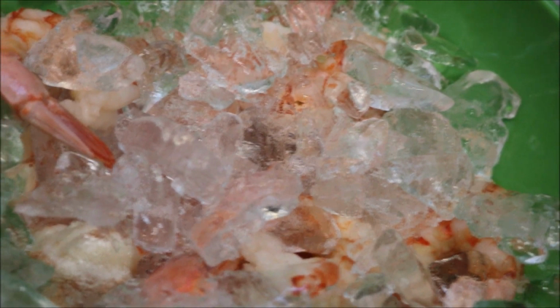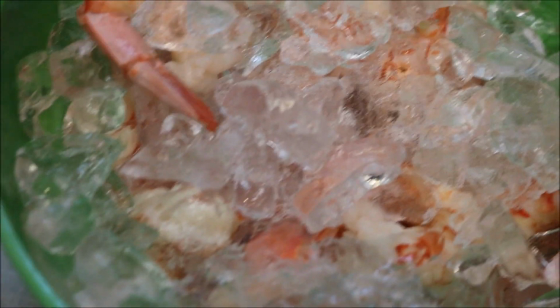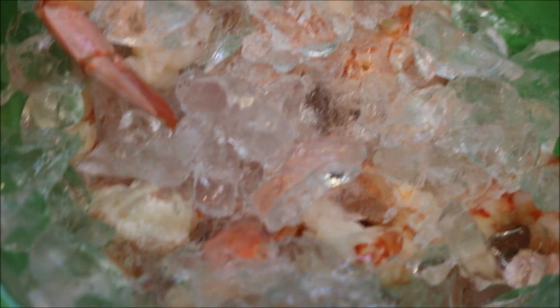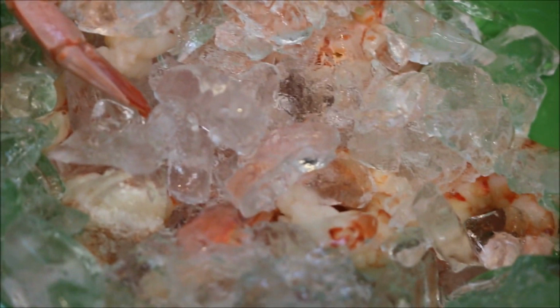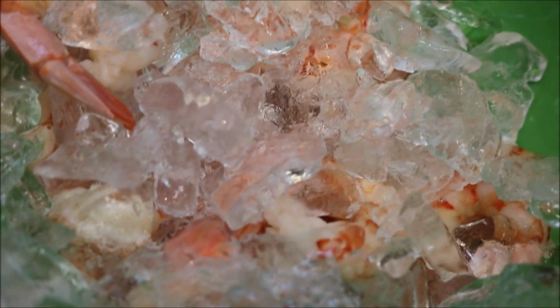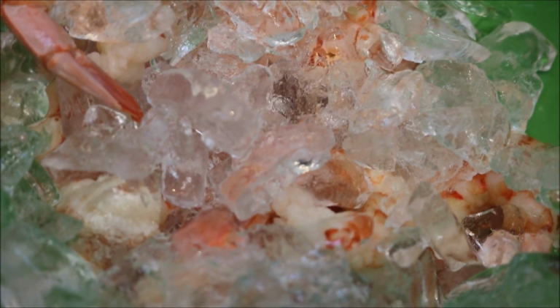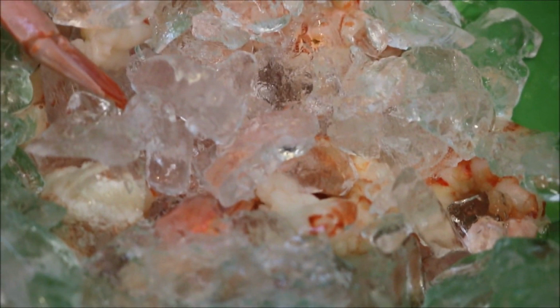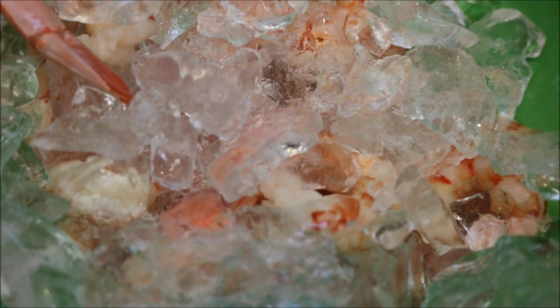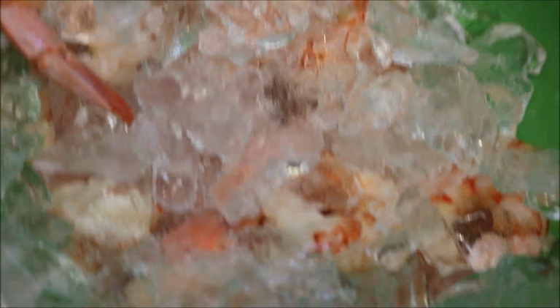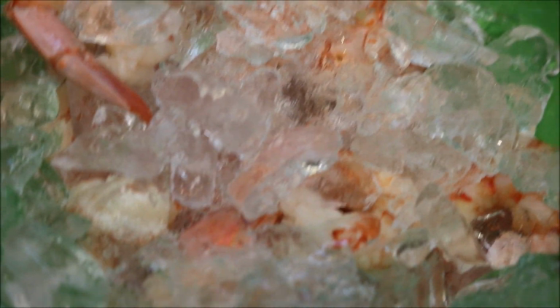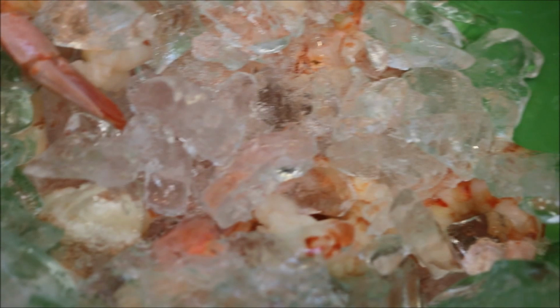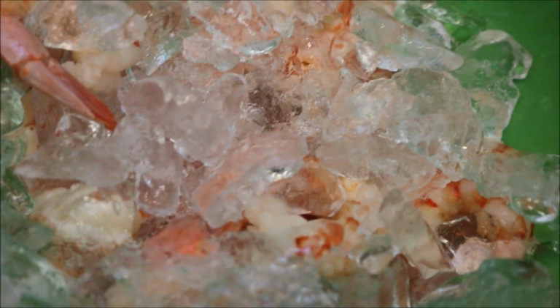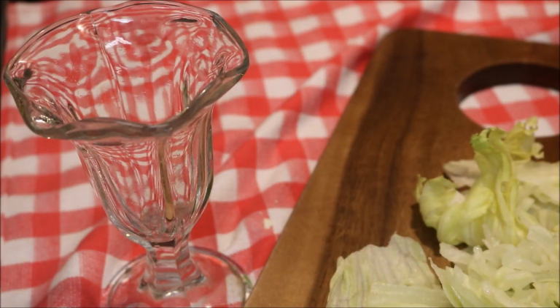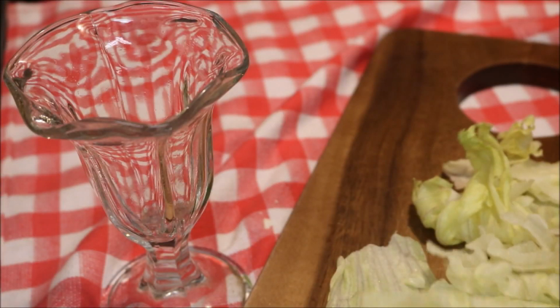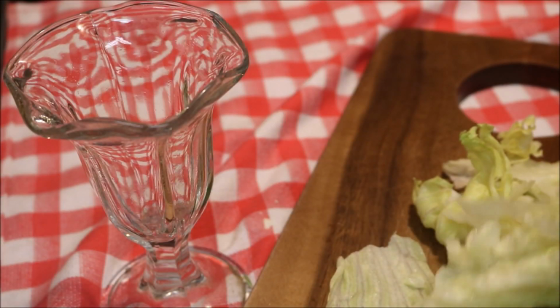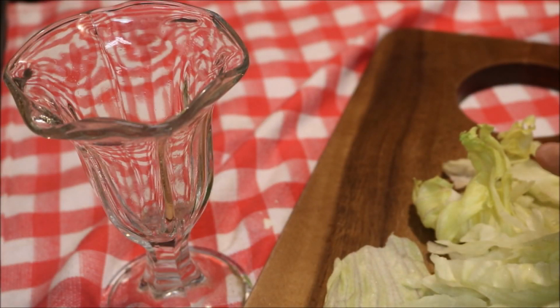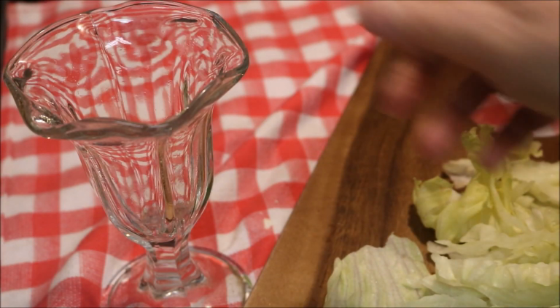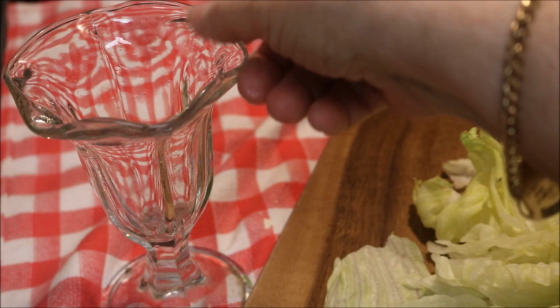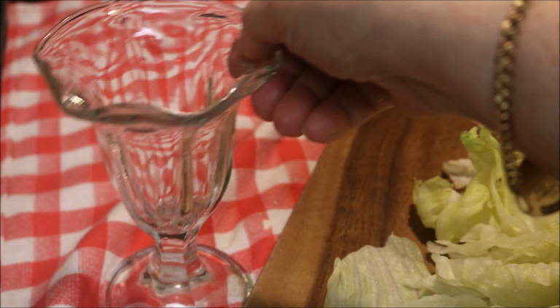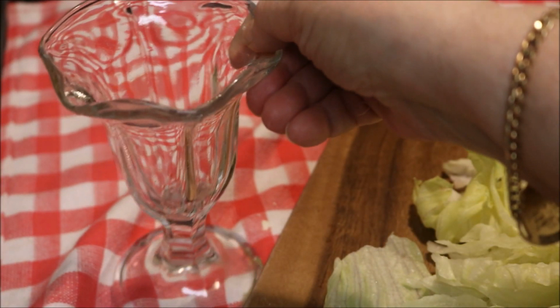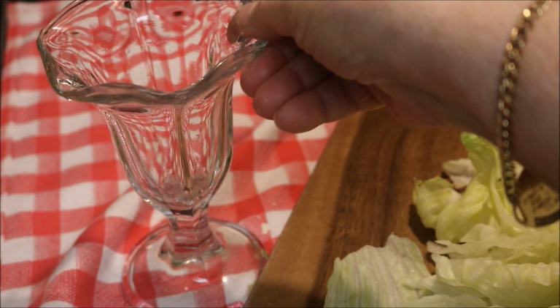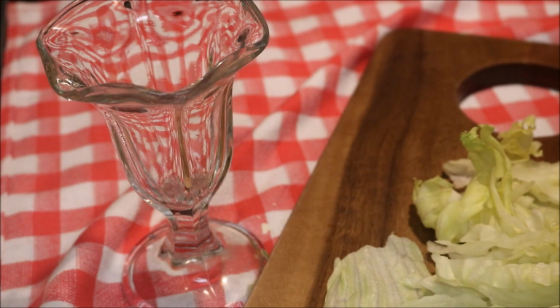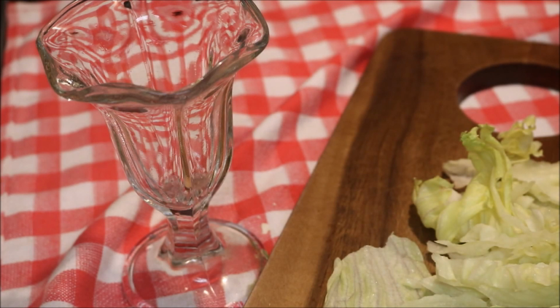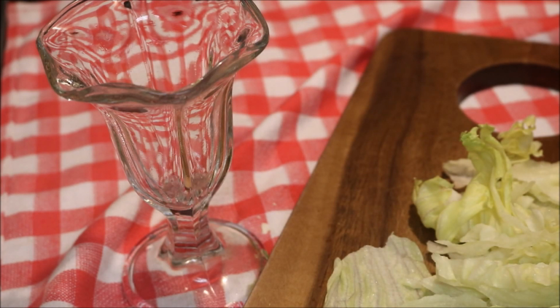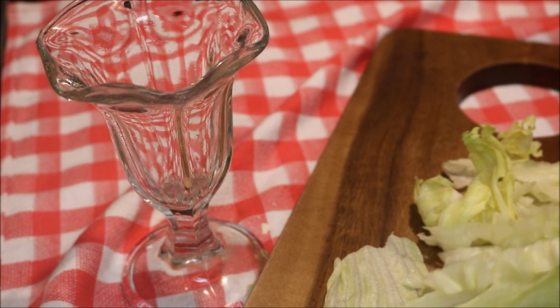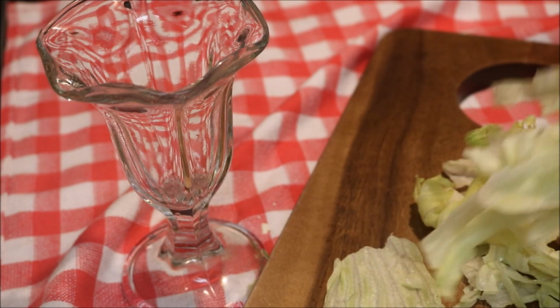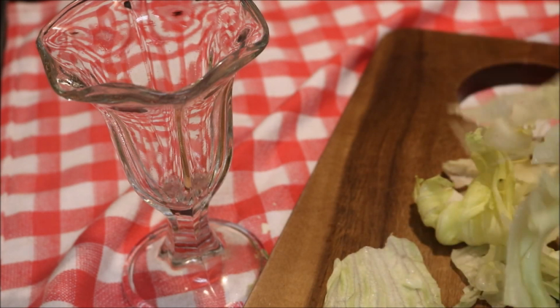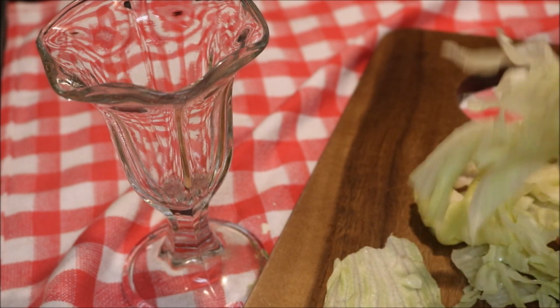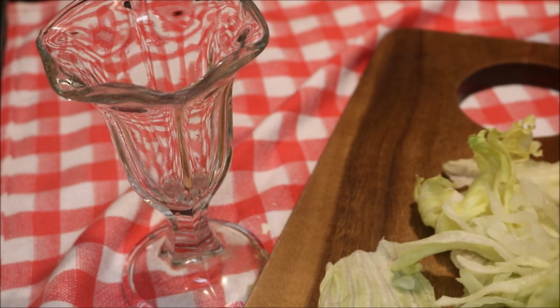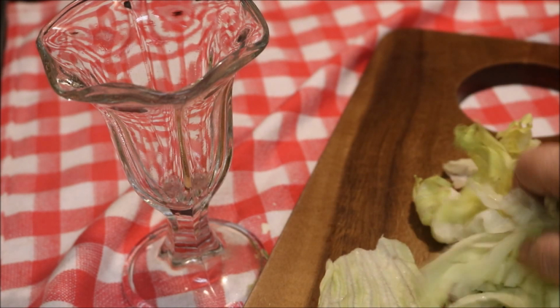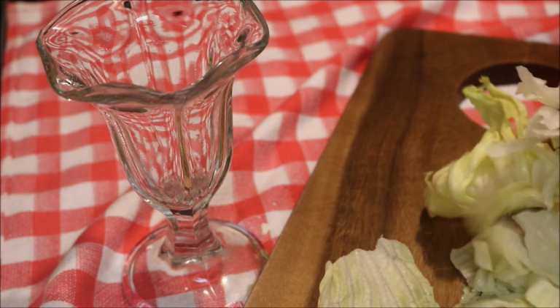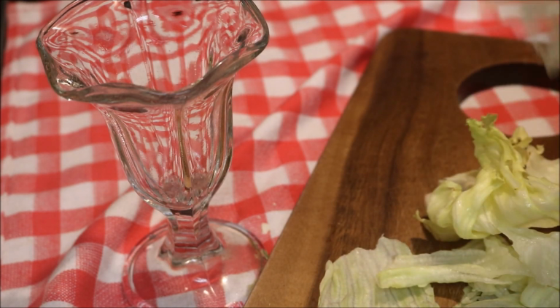Except I don't have all the ingredients I need, but that's okay — I'm gonna make it anyway. I'm gonna stuff my hot fudge sundae cup with some shredded lettuce.